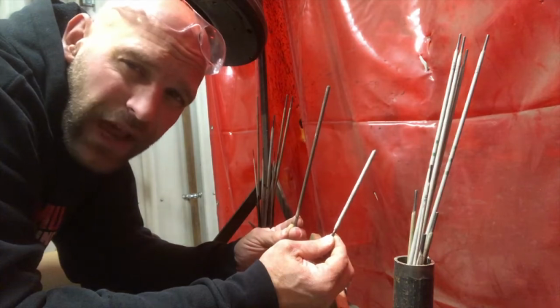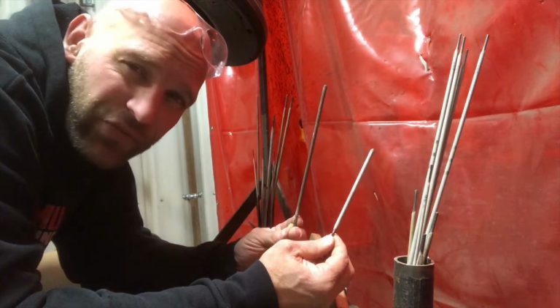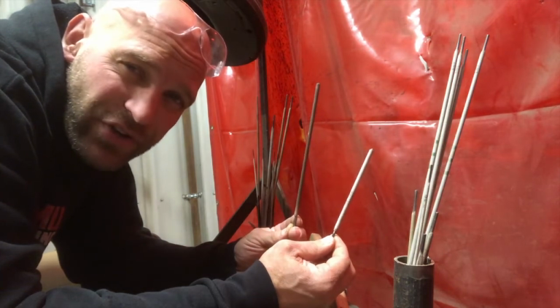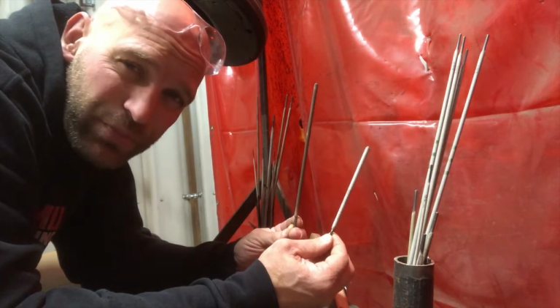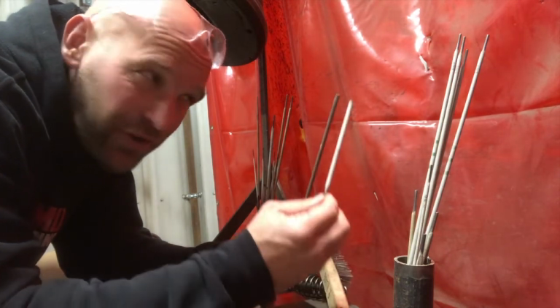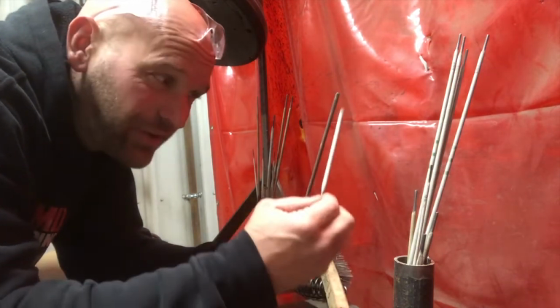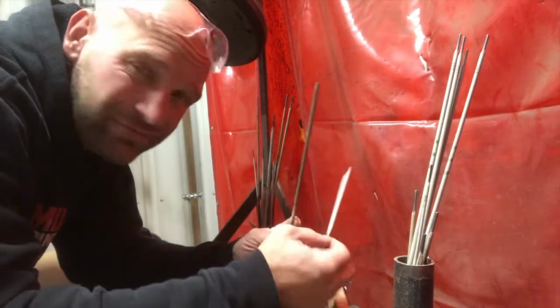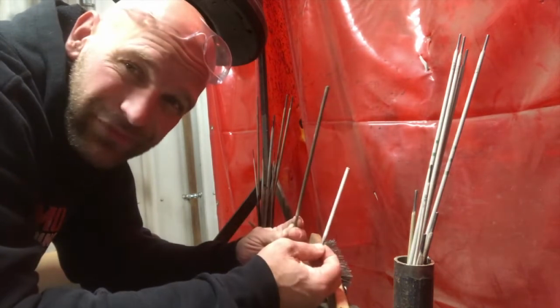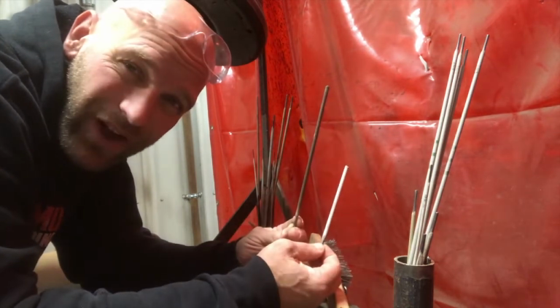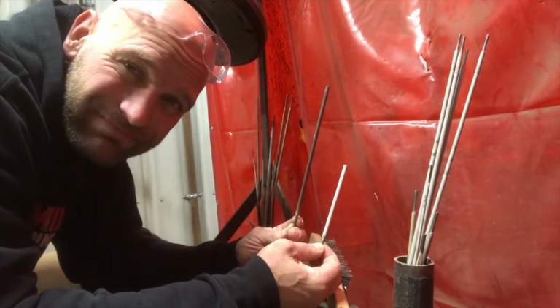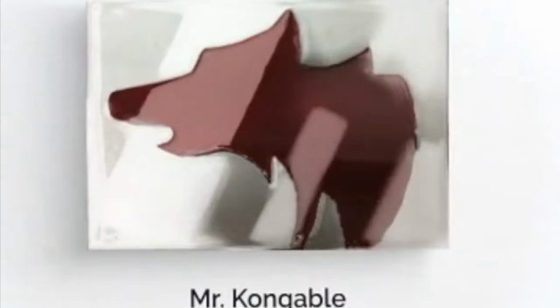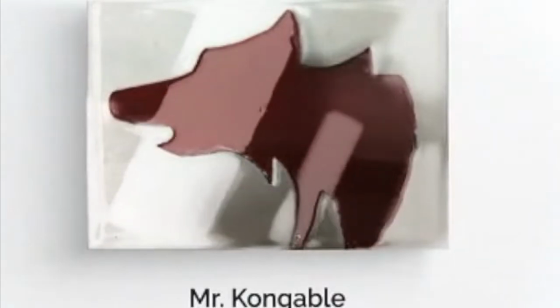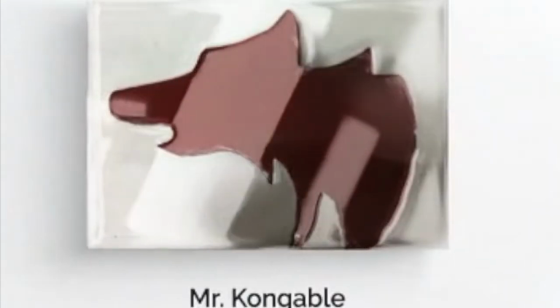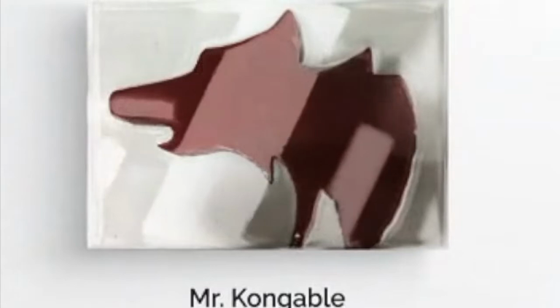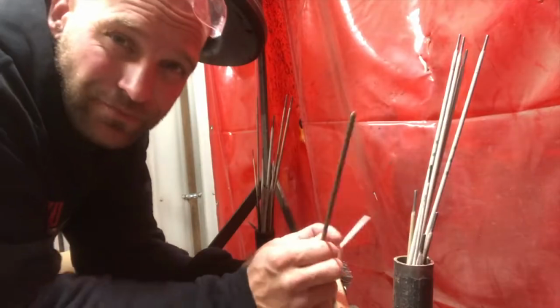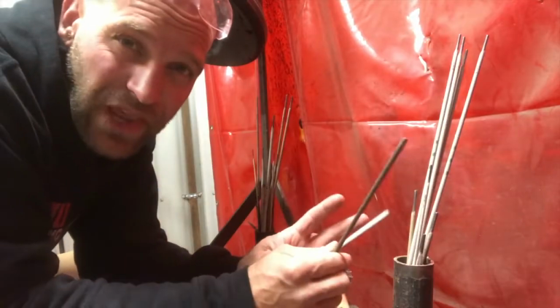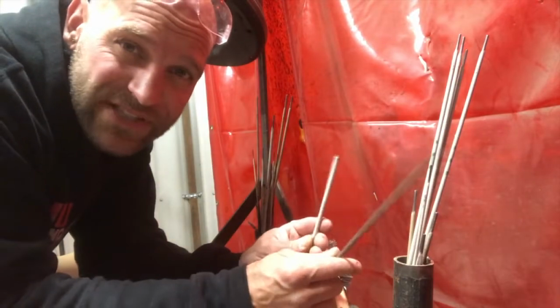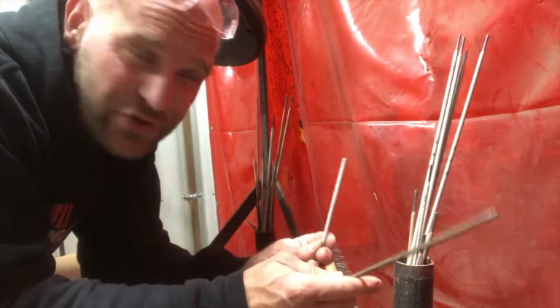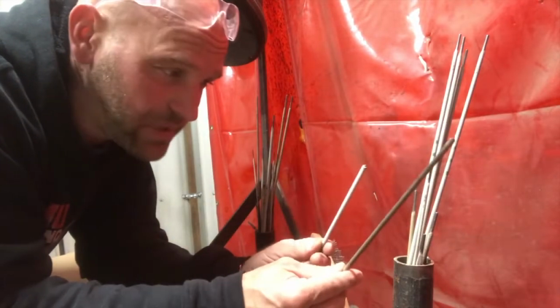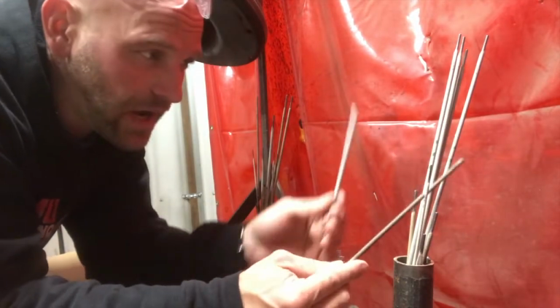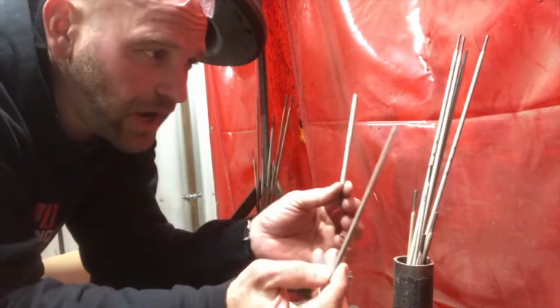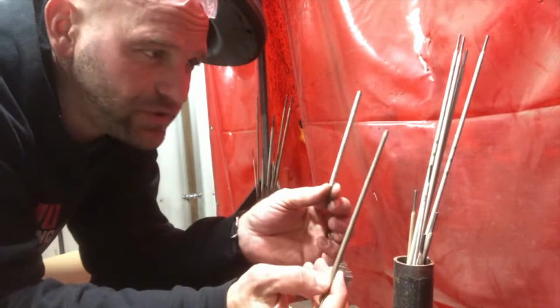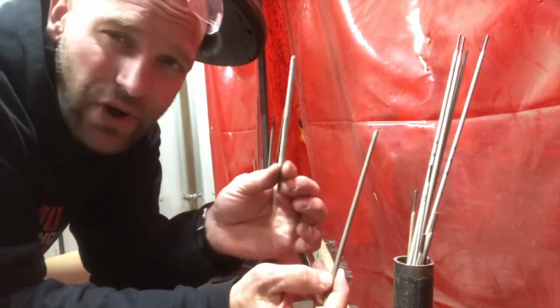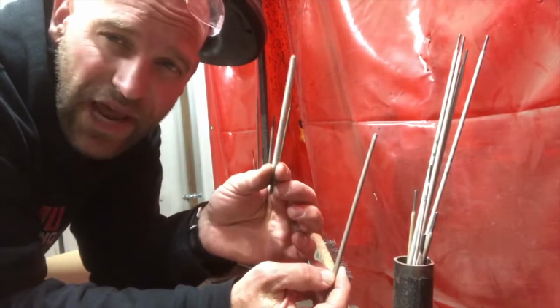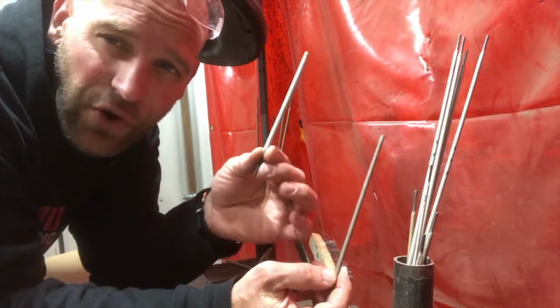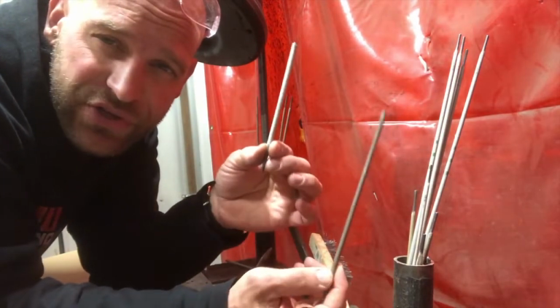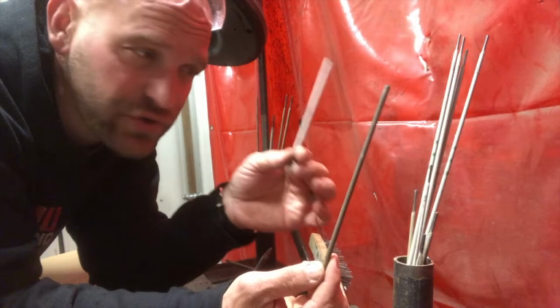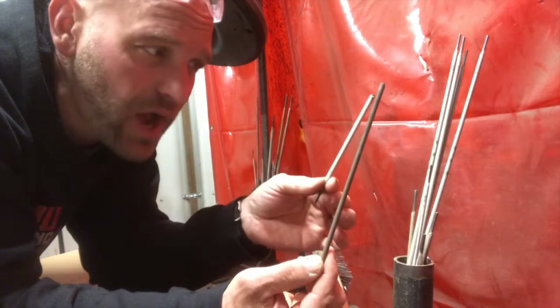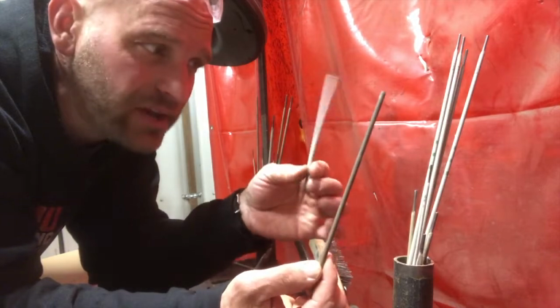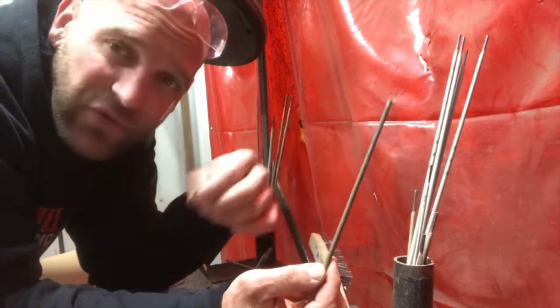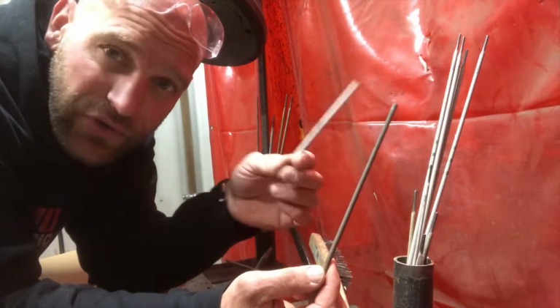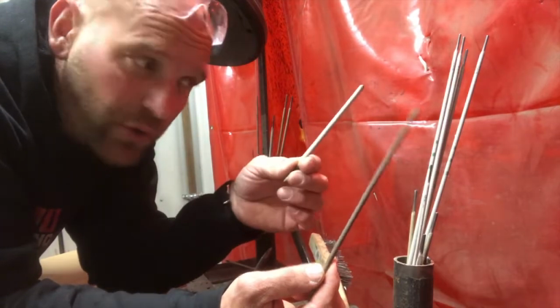How far should you burn down your rod? Hey friends, thanks for joining me. I want to address how far you should use a rod before you throw it away.